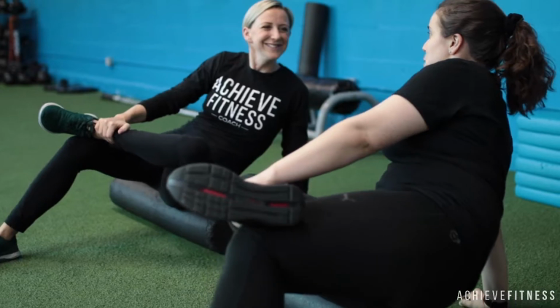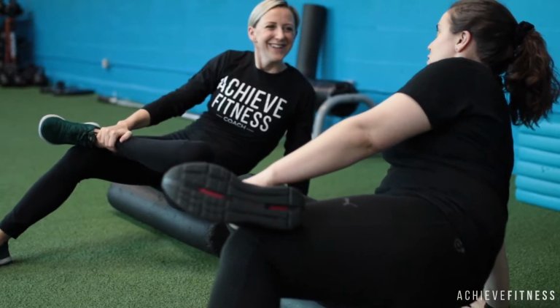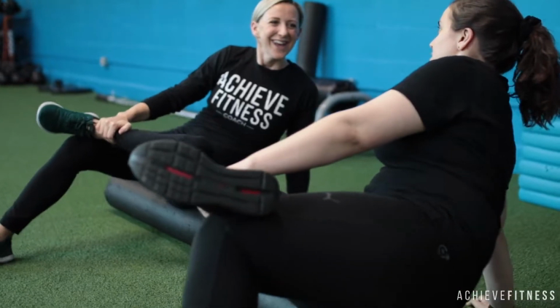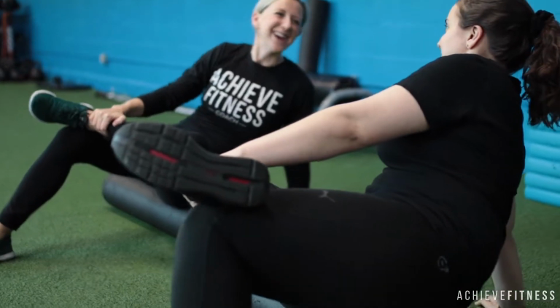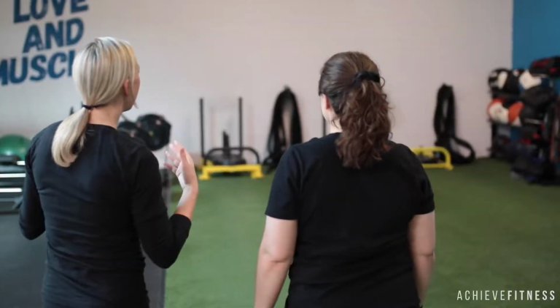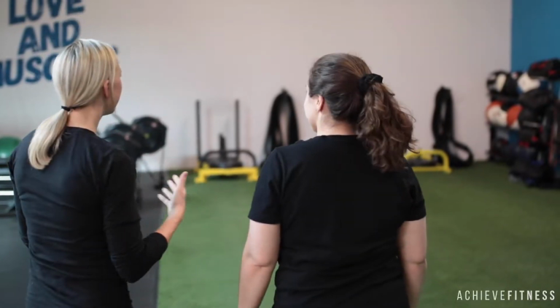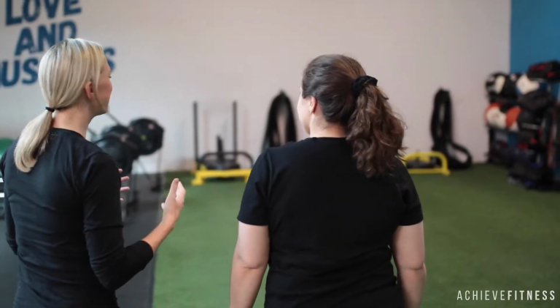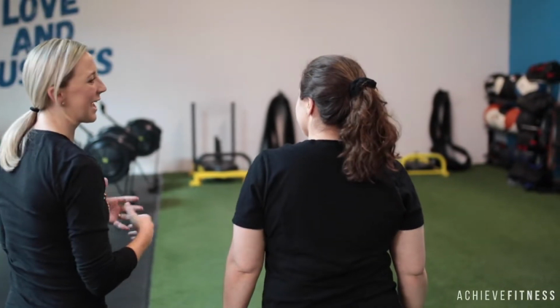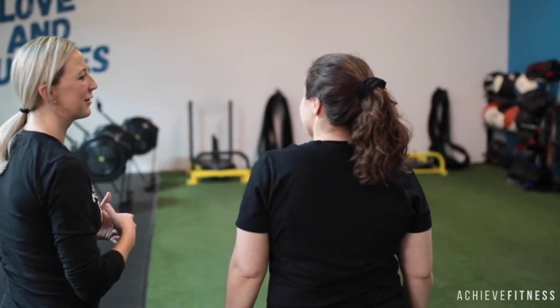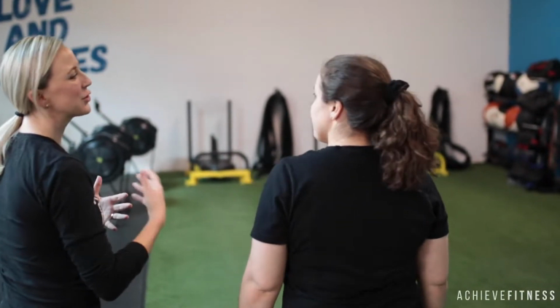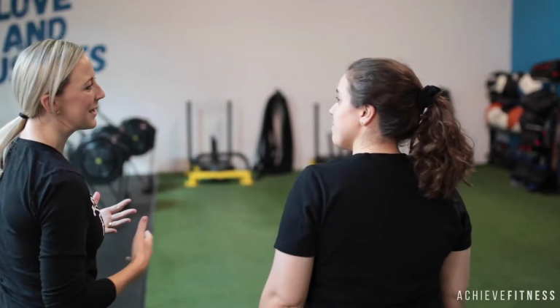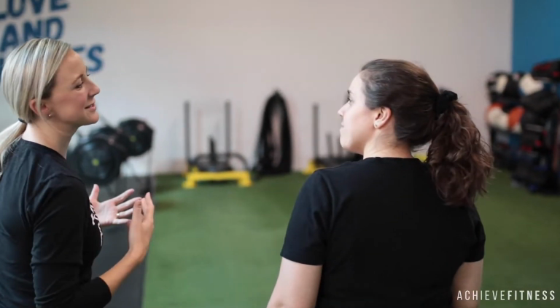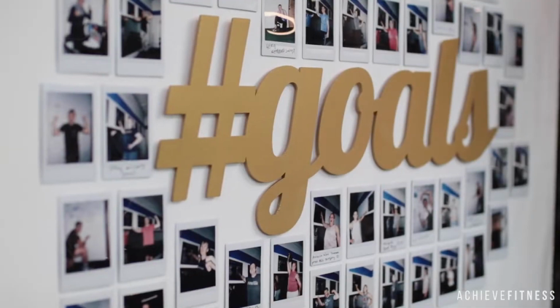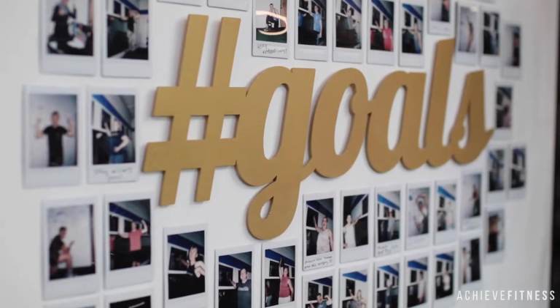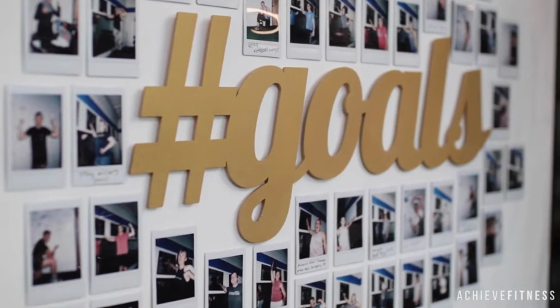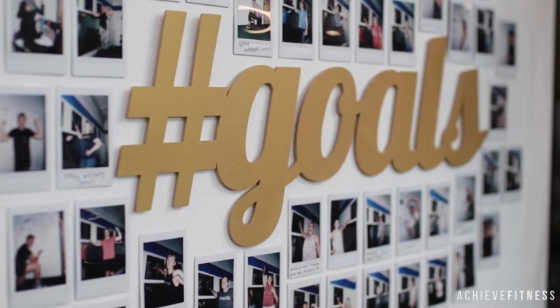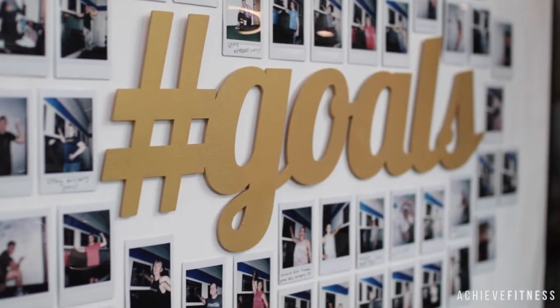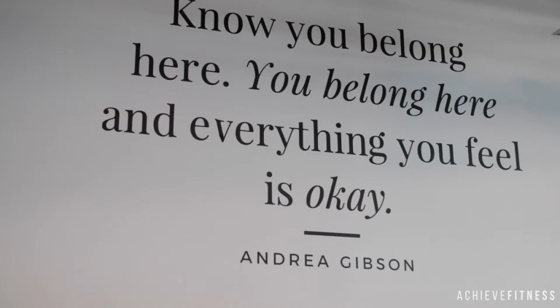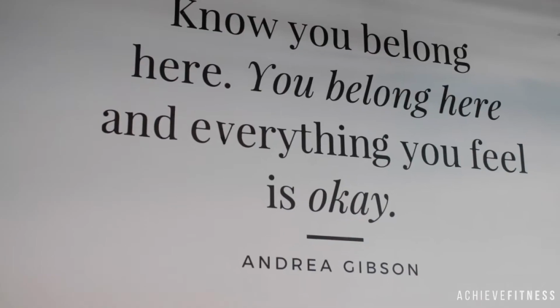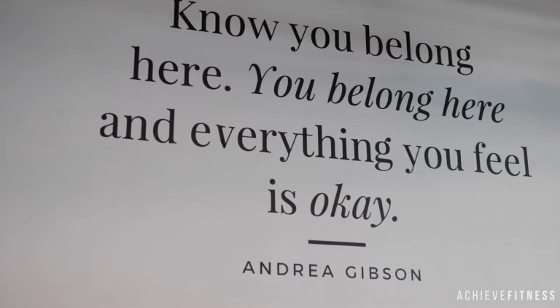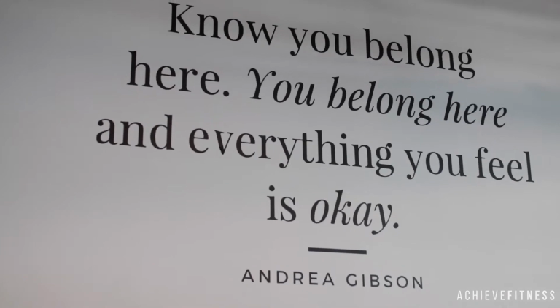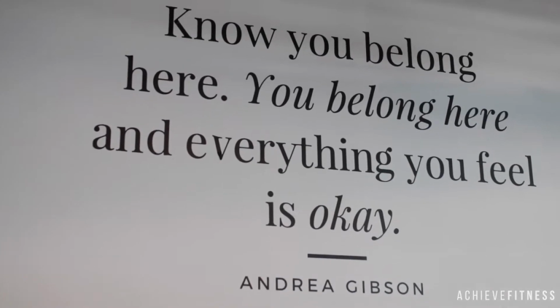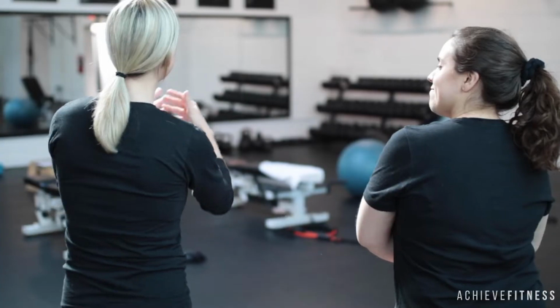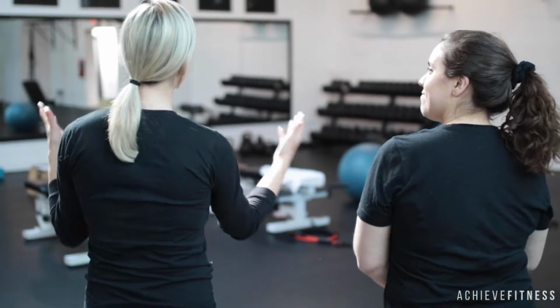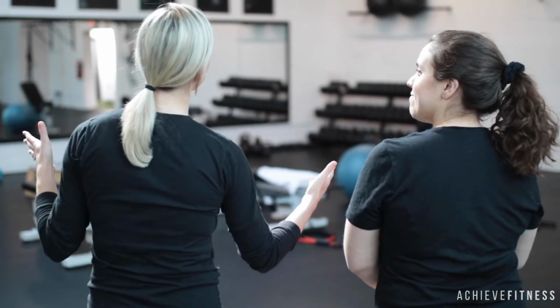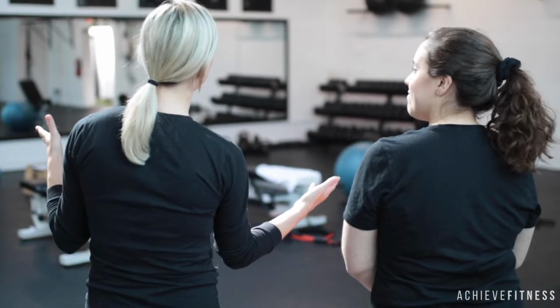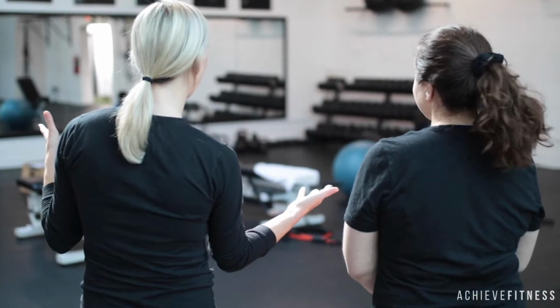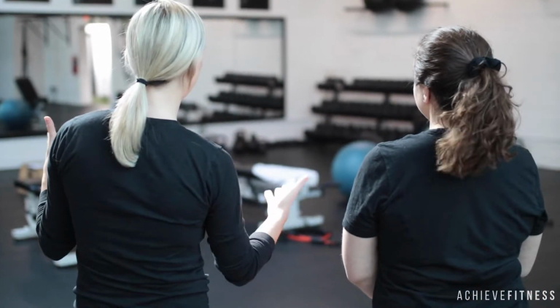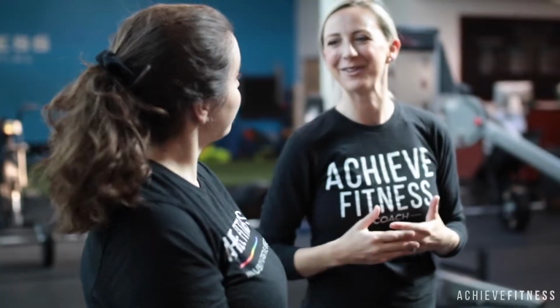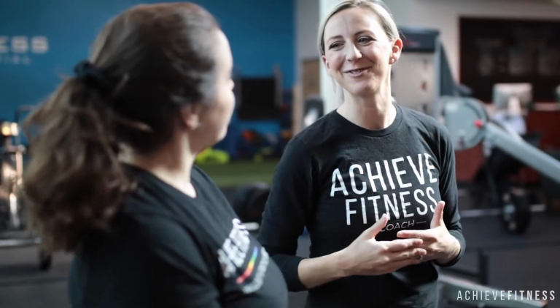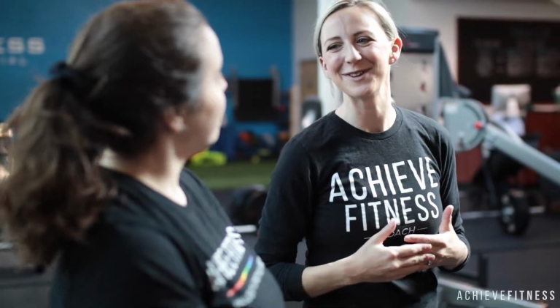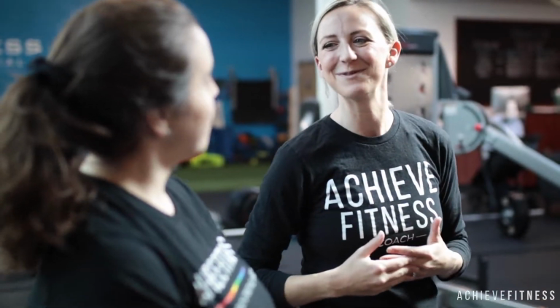After you go over foam rolling, we're going to give you a tour of the facility and show you all the different parts of the gym and explain what the experience is going to be like when you actually become a member.